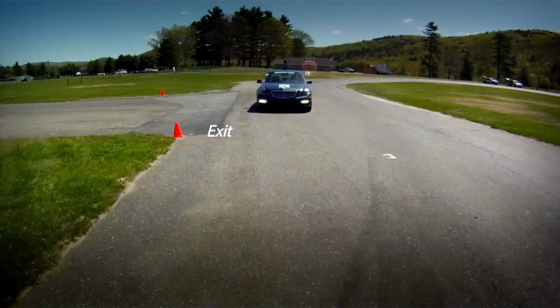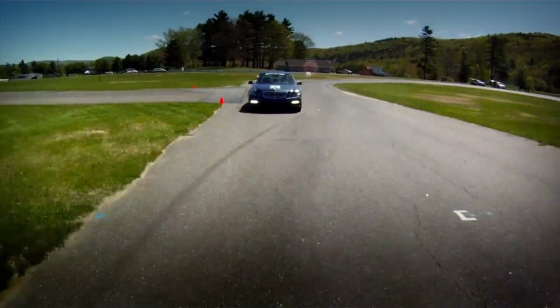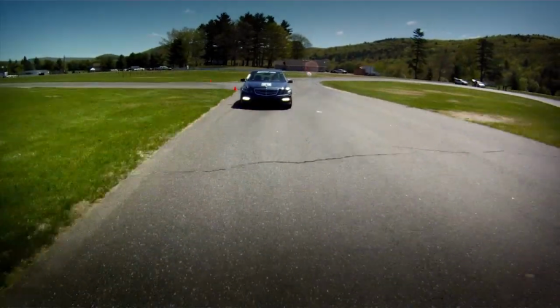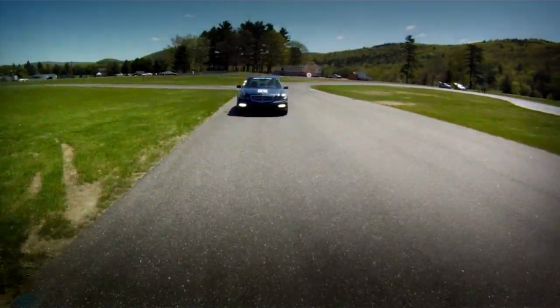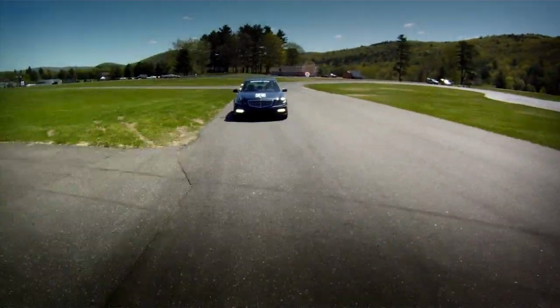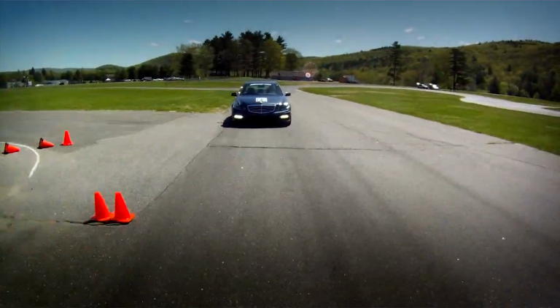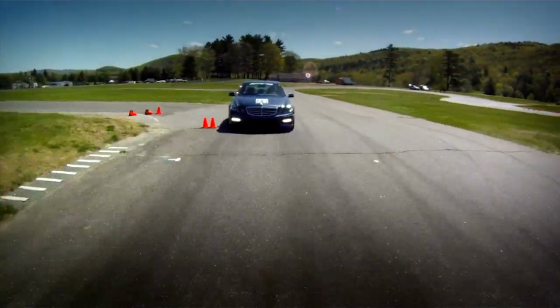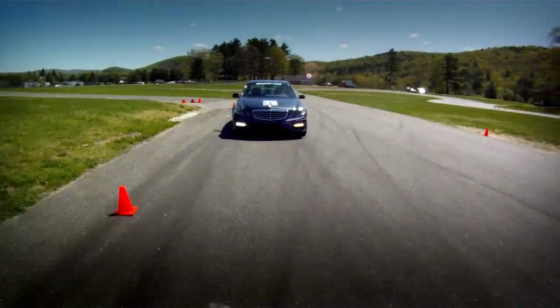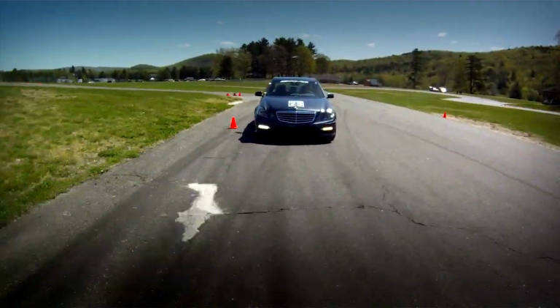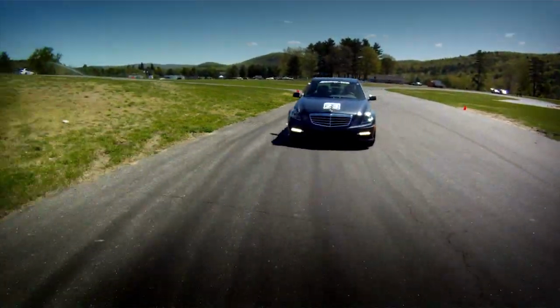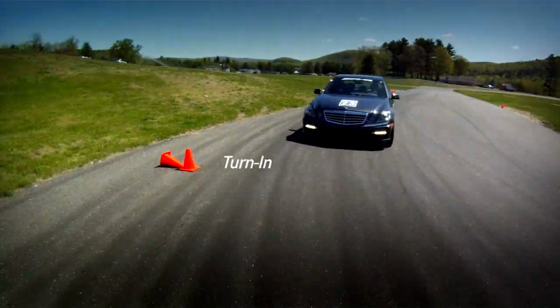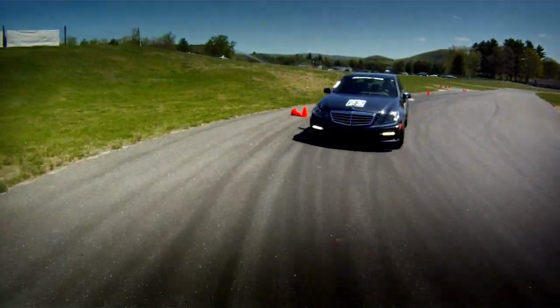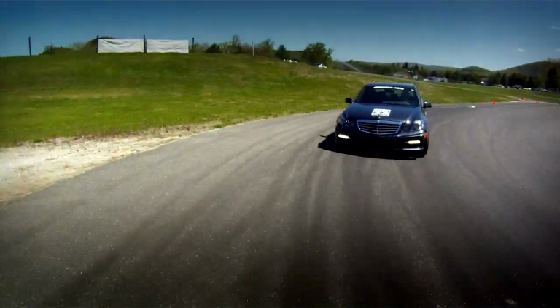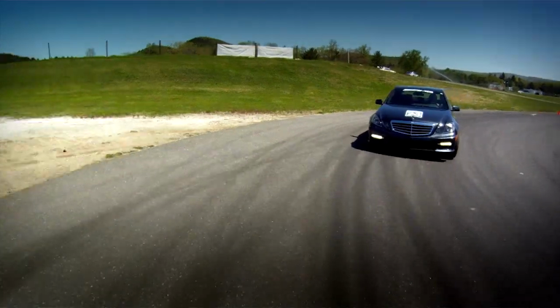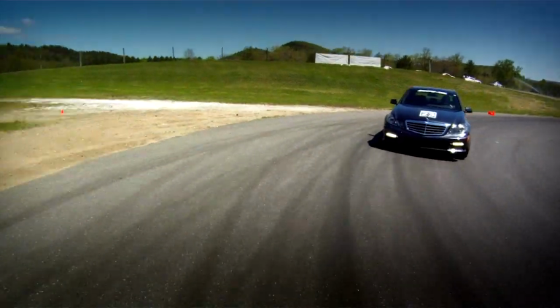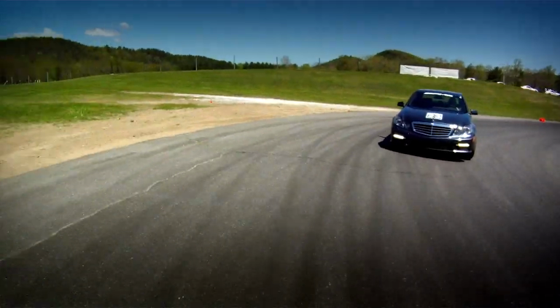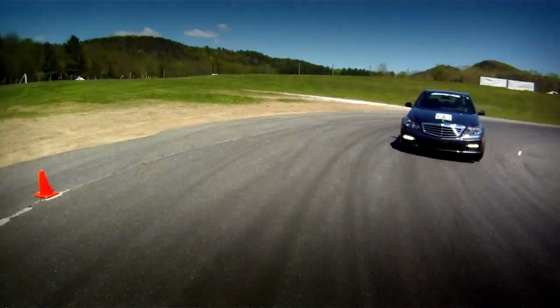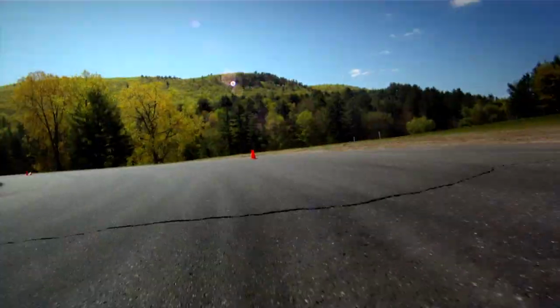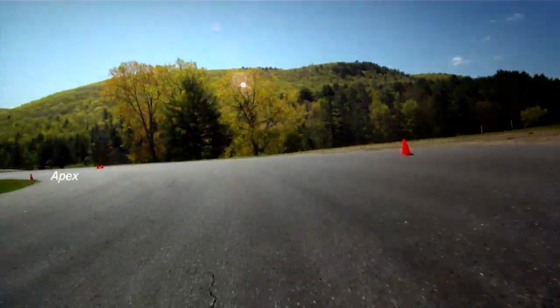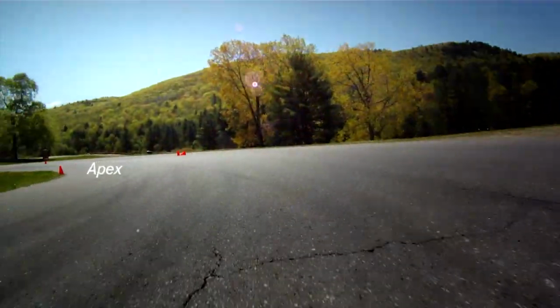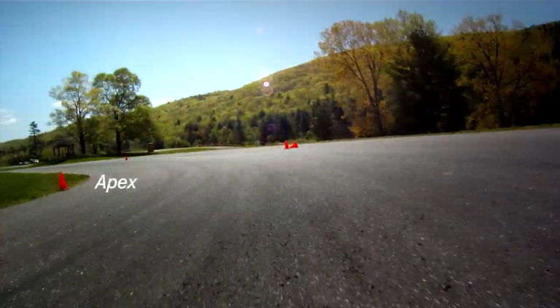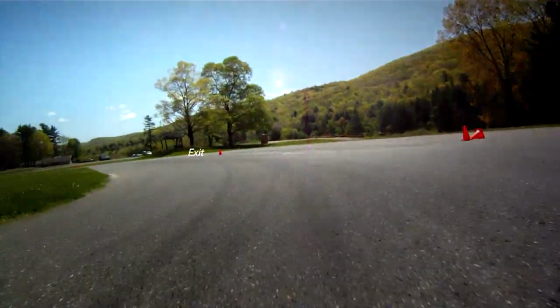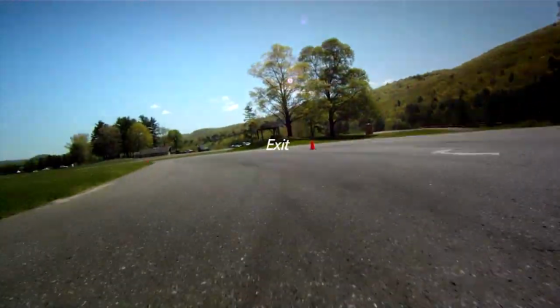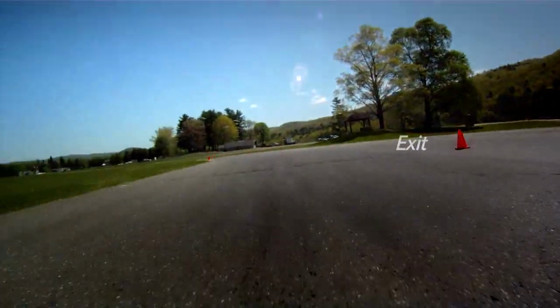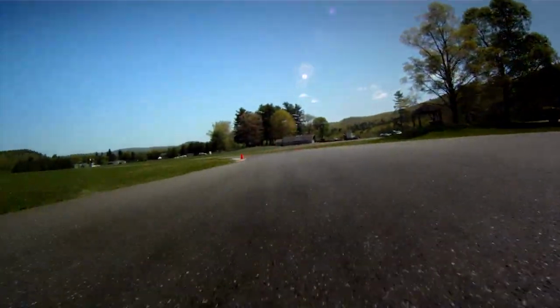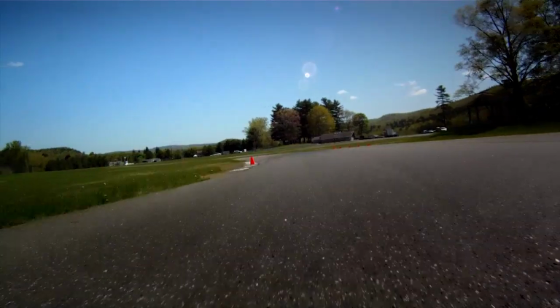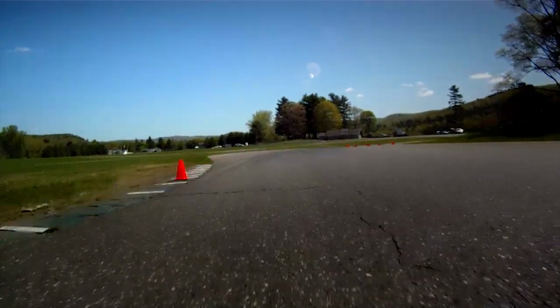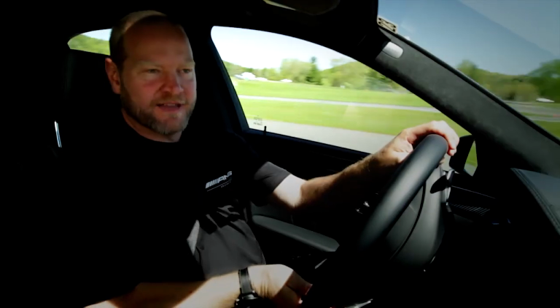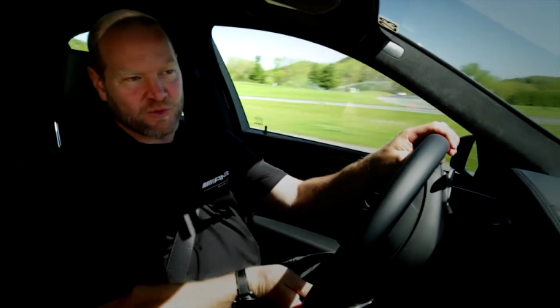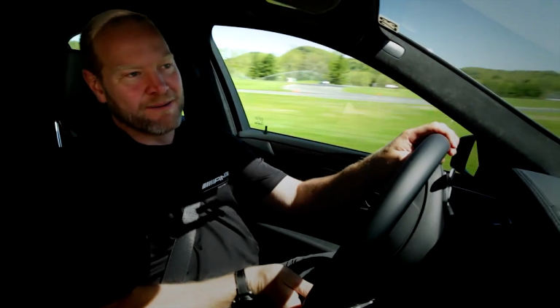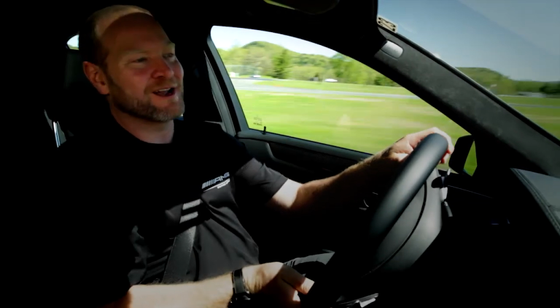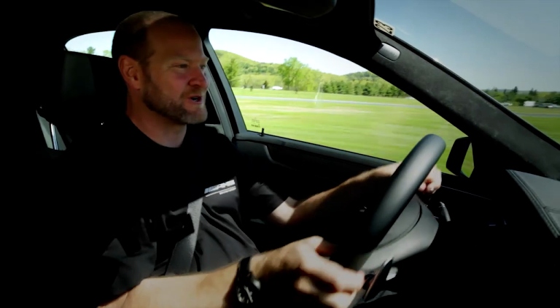Exit cone, brake, threshold braking, downshift, turning cone. Trail brake, ease off the brake, look for the apex cone, pick up the exit cone, feed in throttle. And that is one lap of the autocross course.